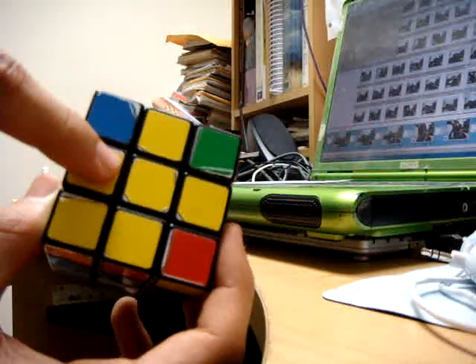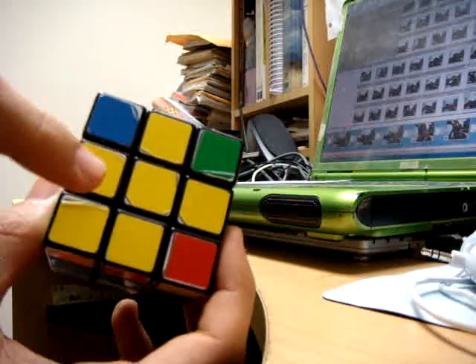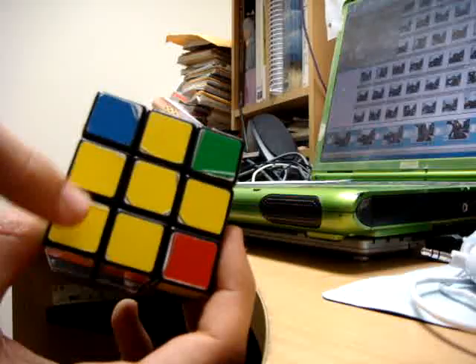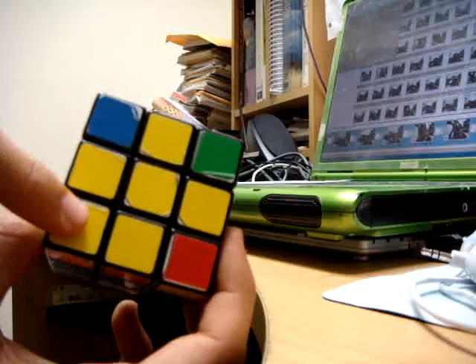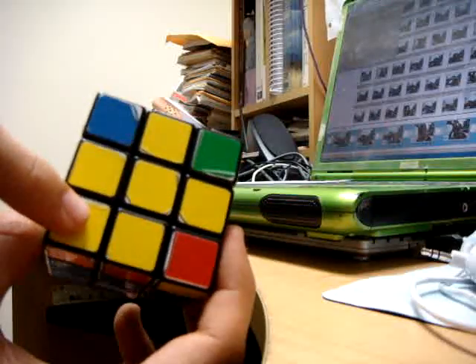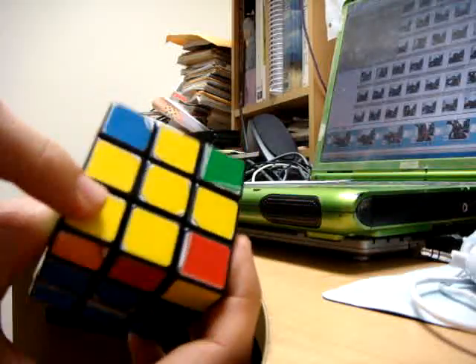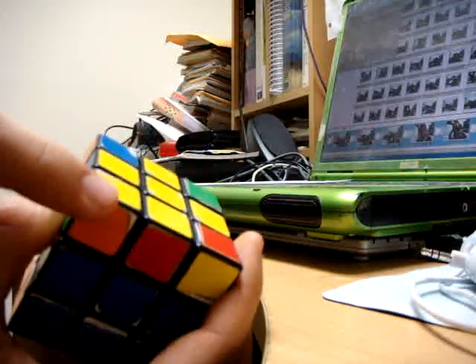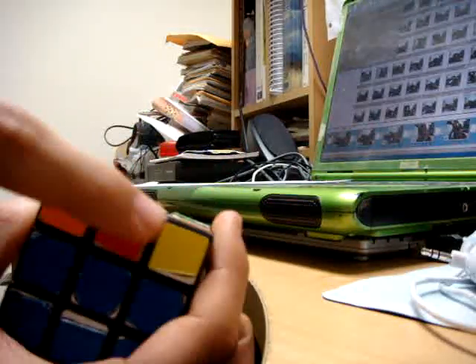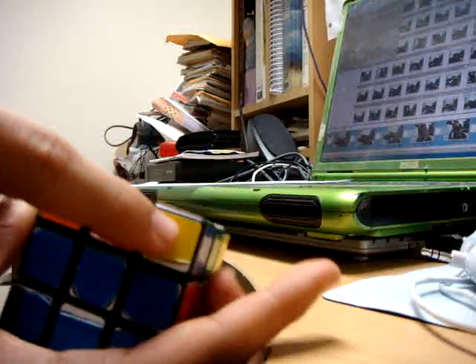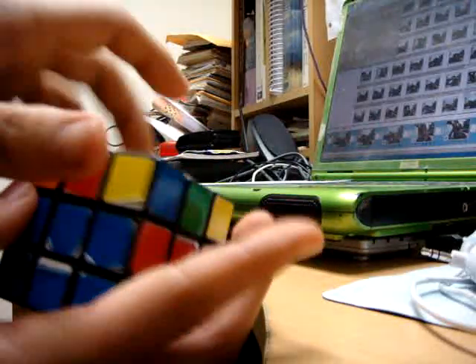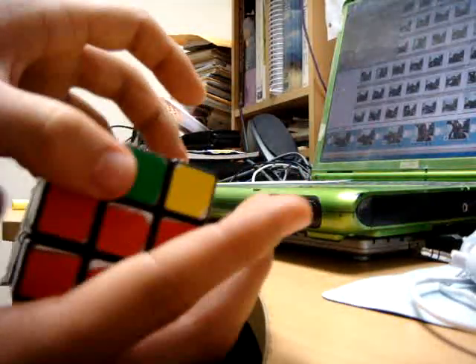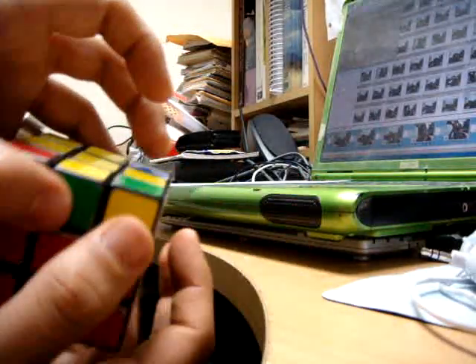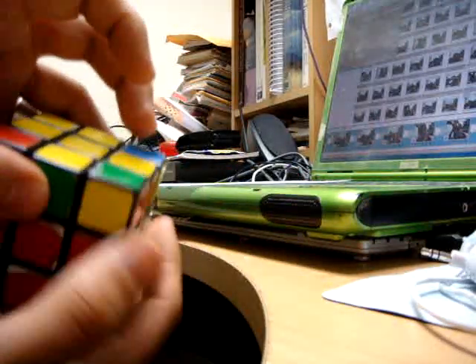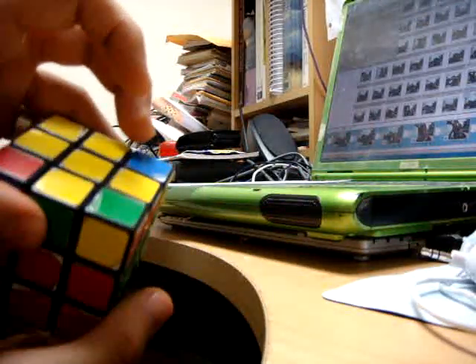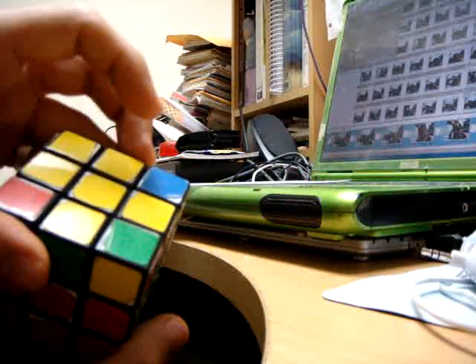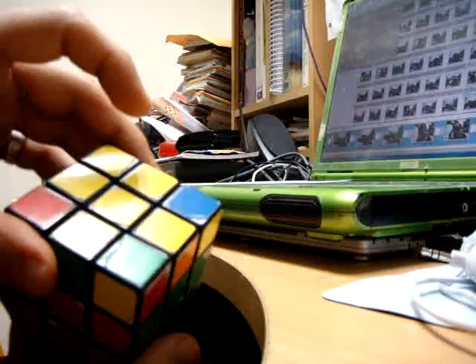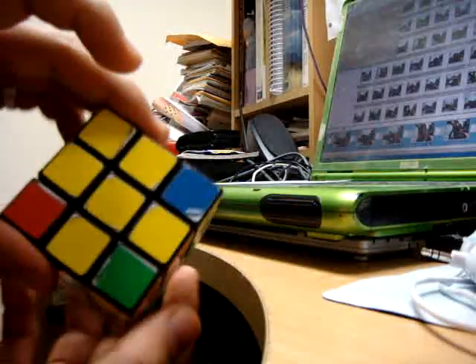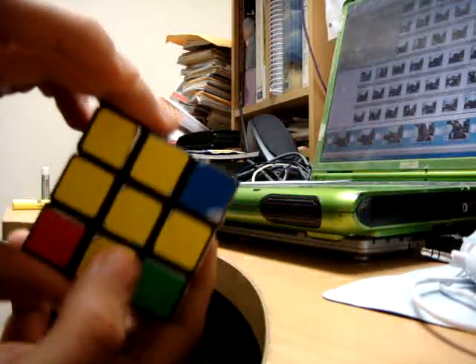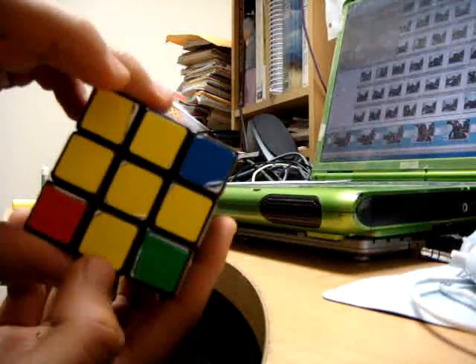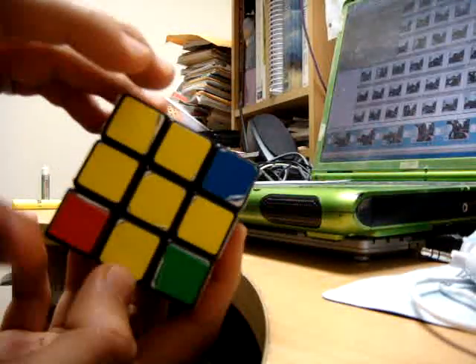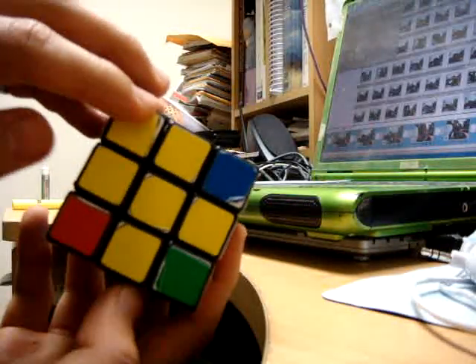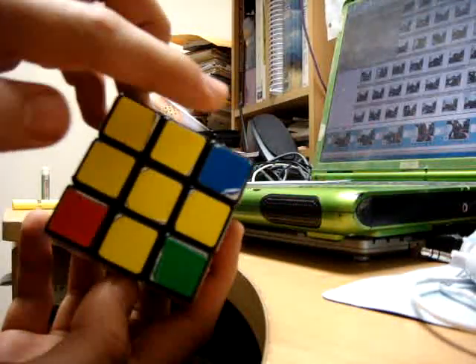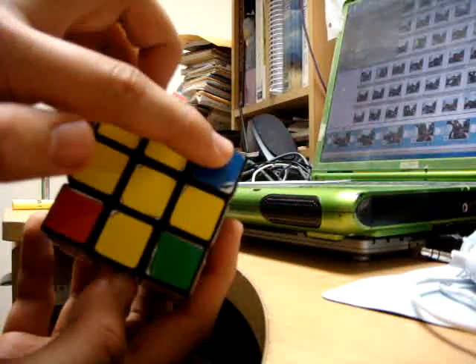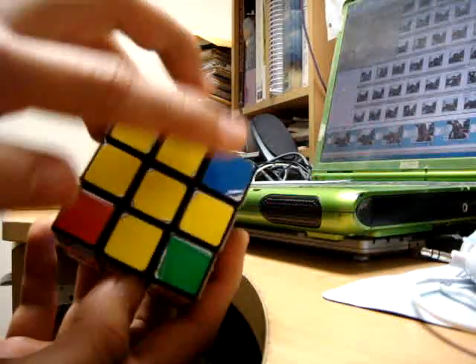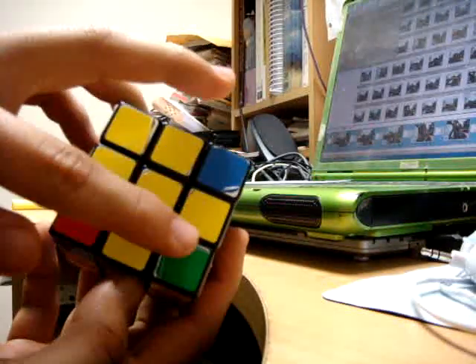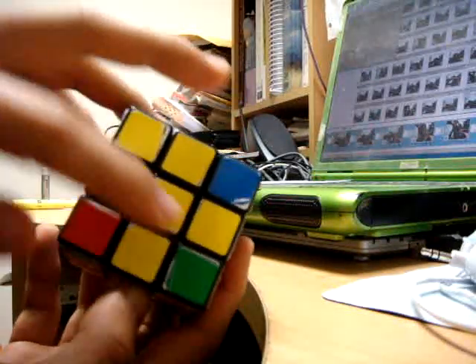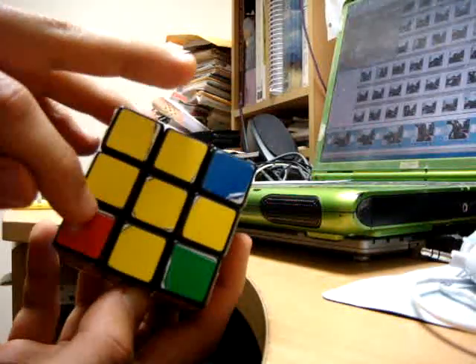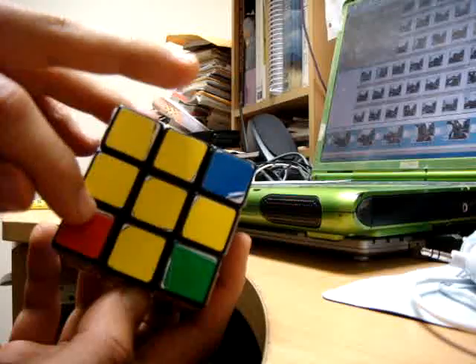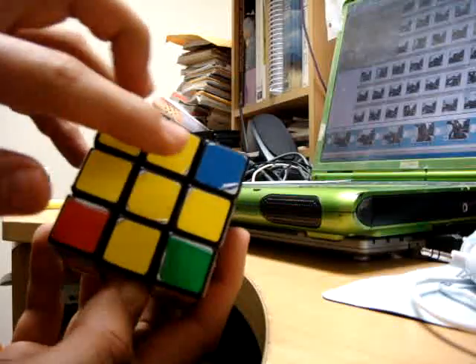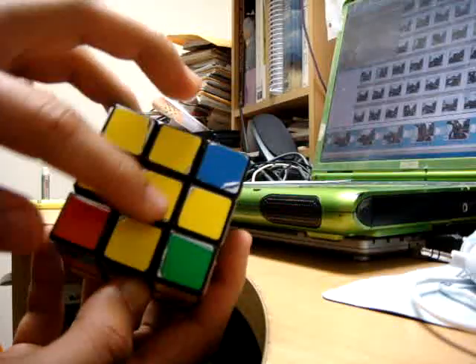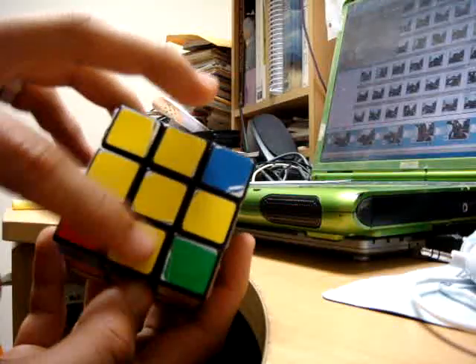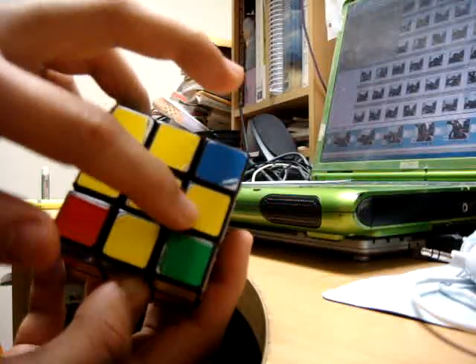Once you have the cross, the next step requires you to pay attention to what's on the sides as far as the yellow pieces are concerned, and also what kind of corner pieces you have on top next to the yellow cross.